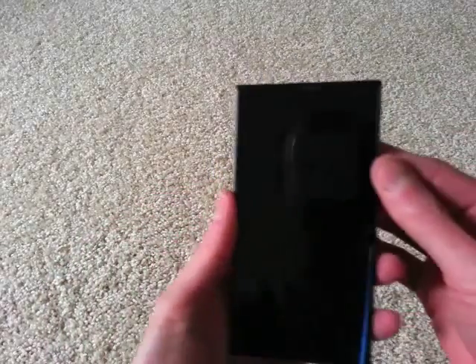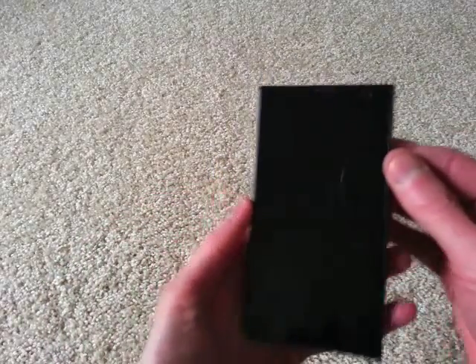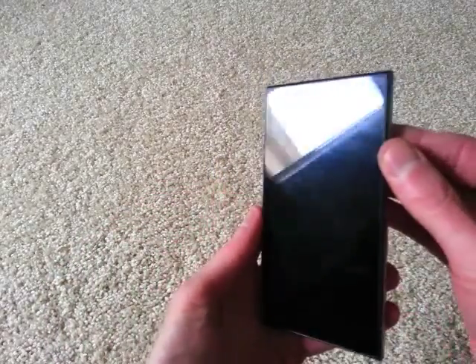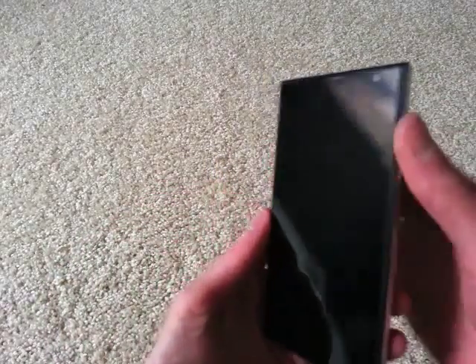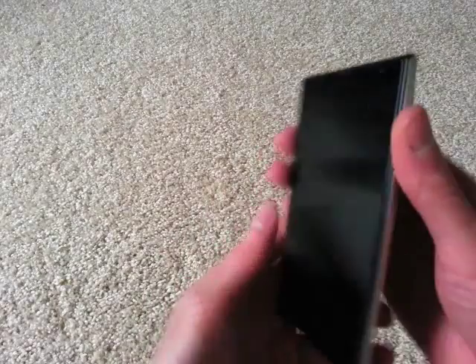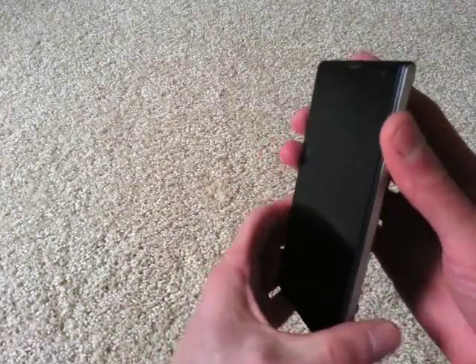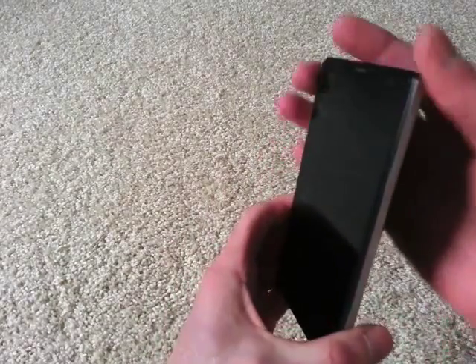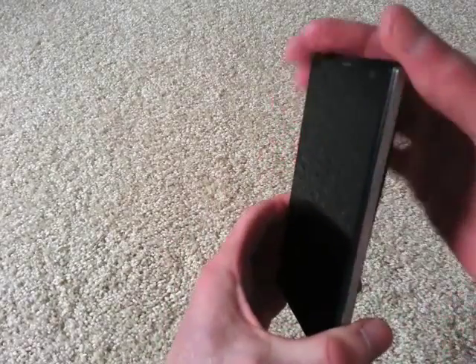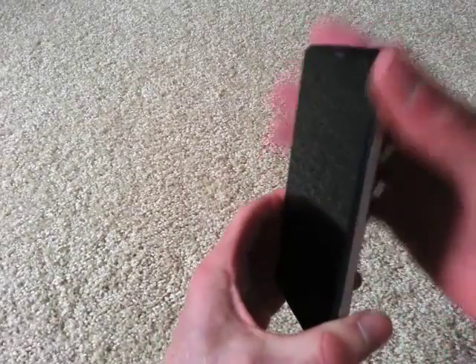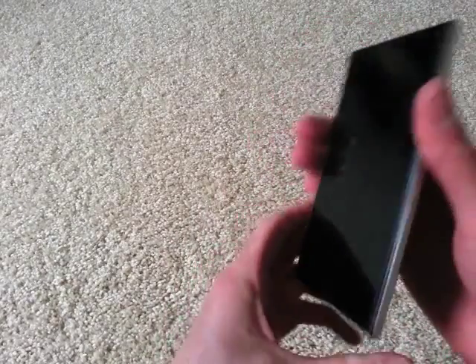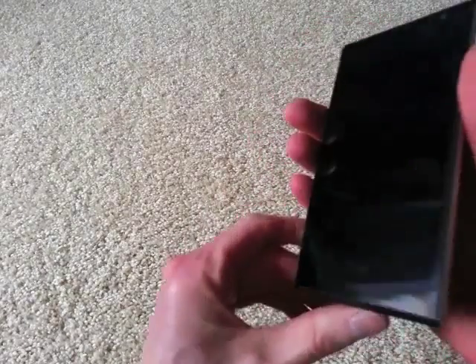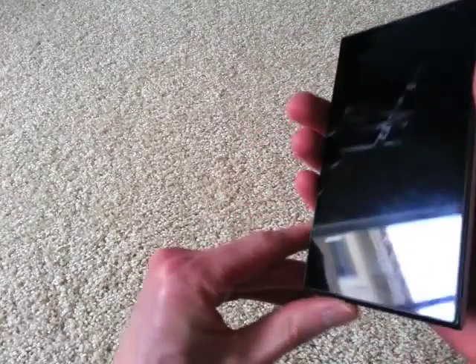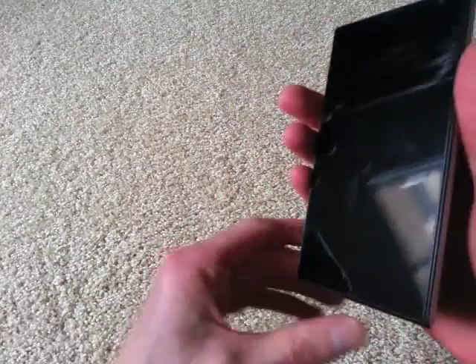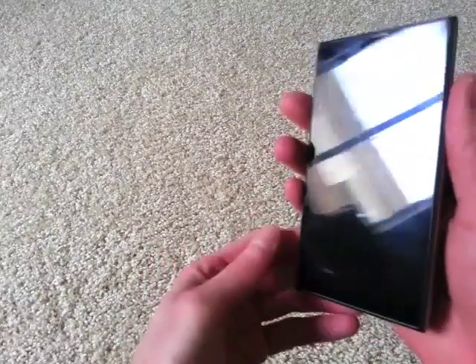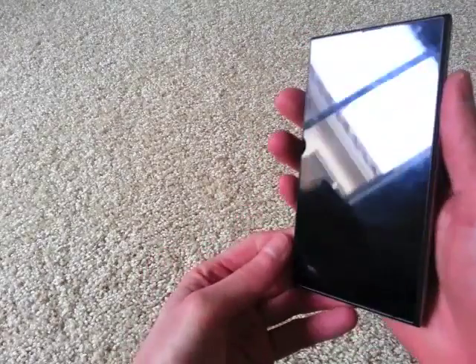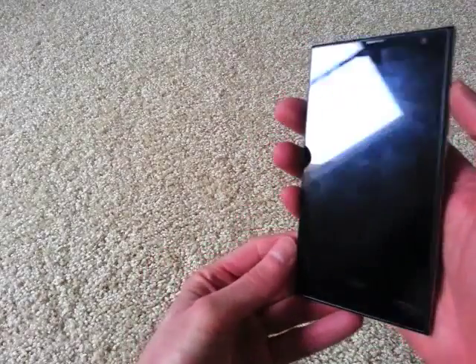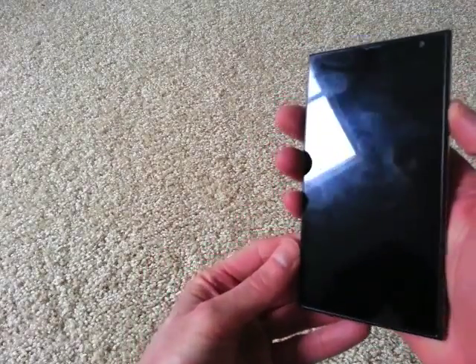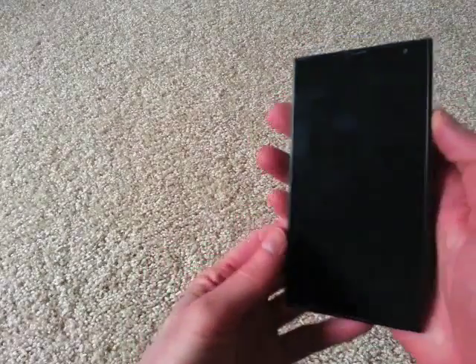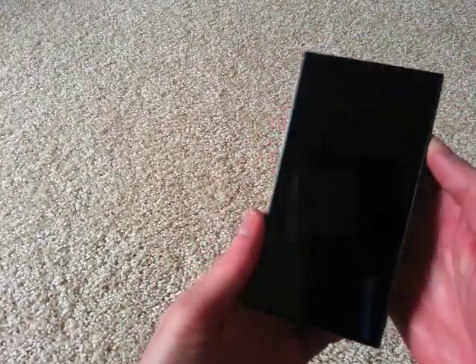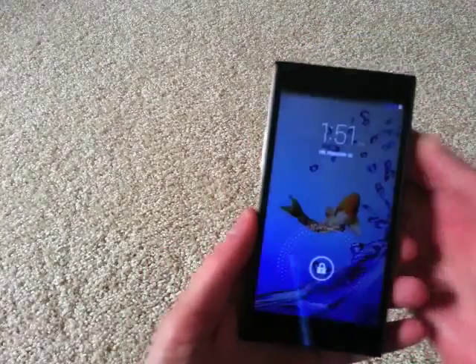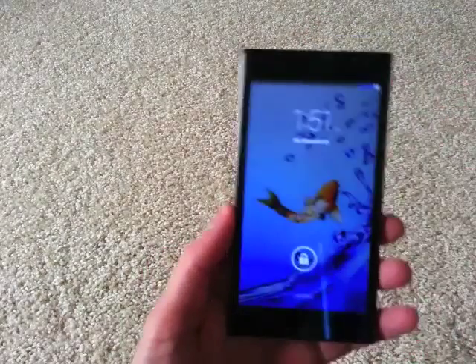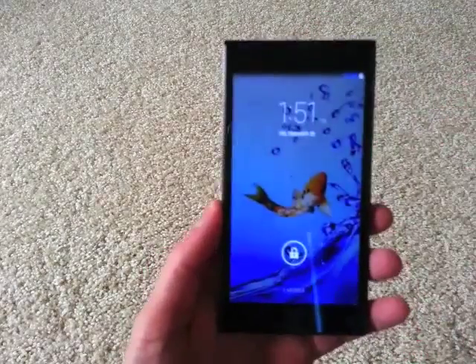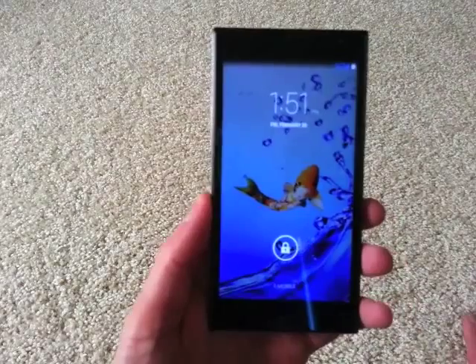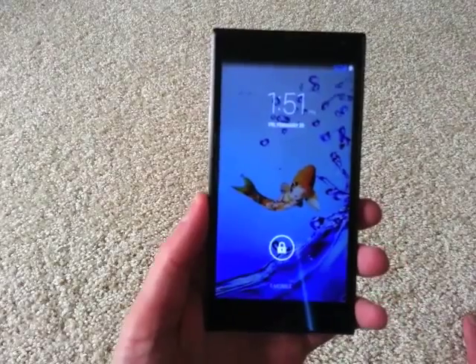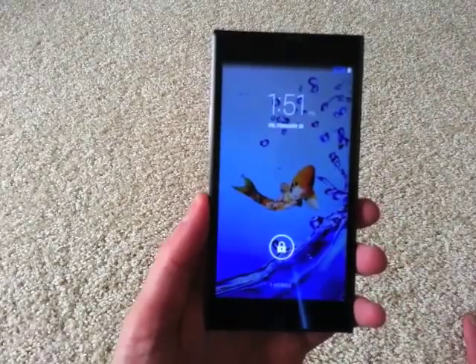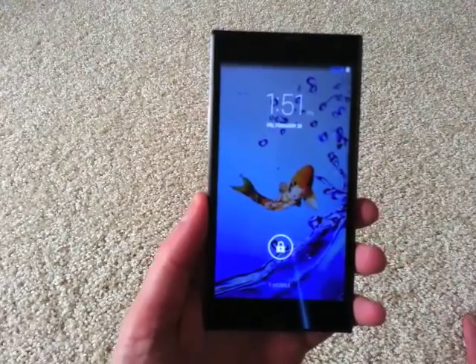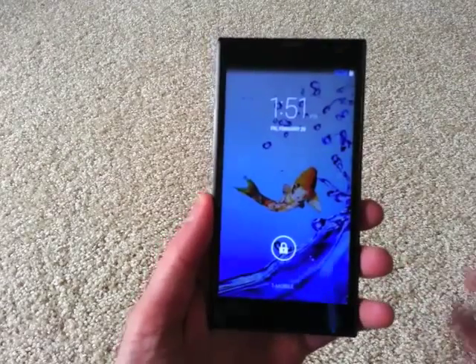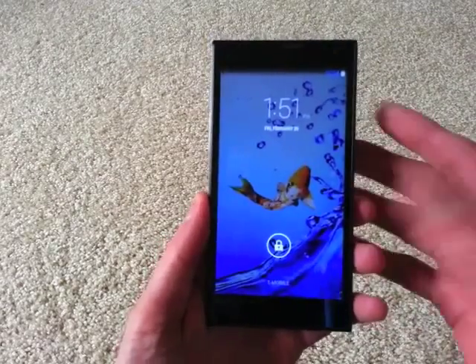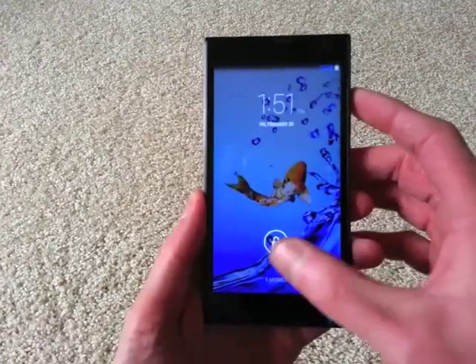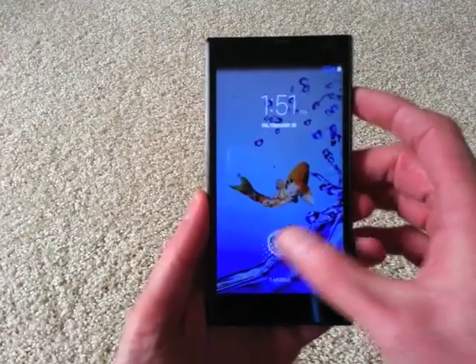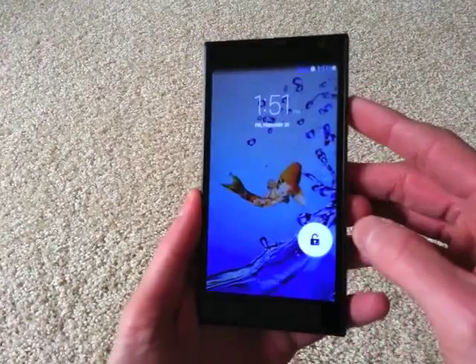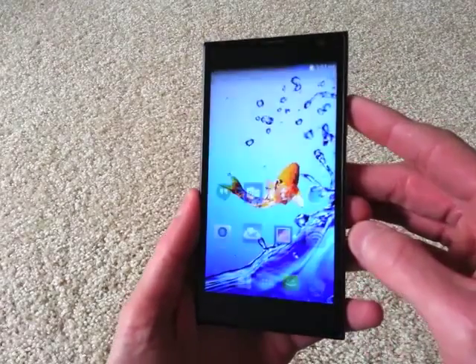In terms of the design, you can tell it's more squarish, like a lot of phones are these days. But yeah, that's the hardware in a nutshell.